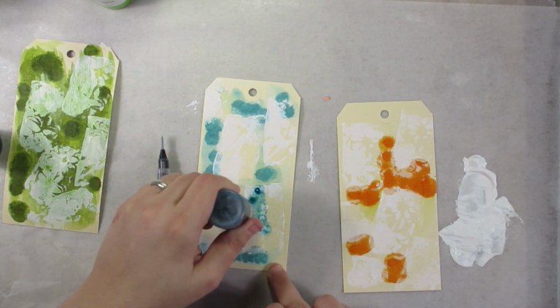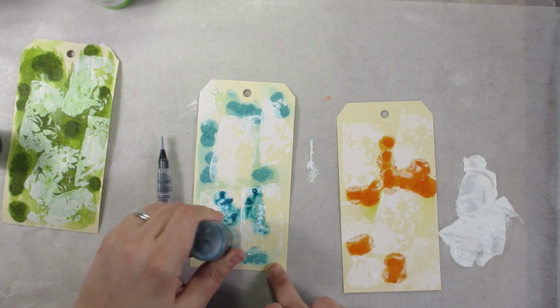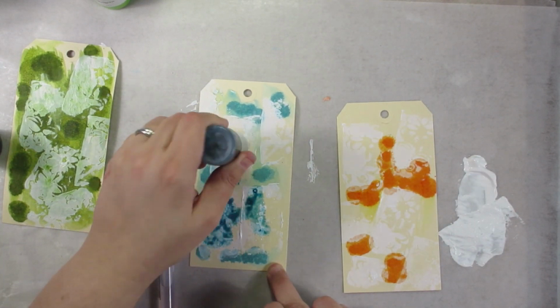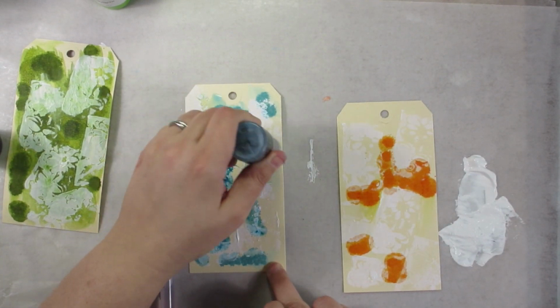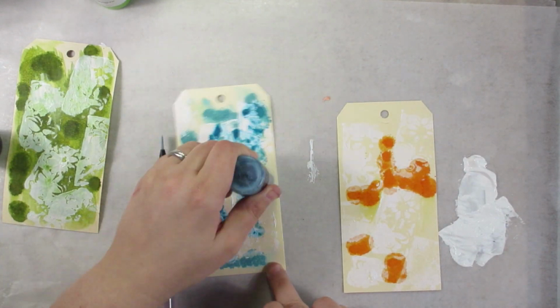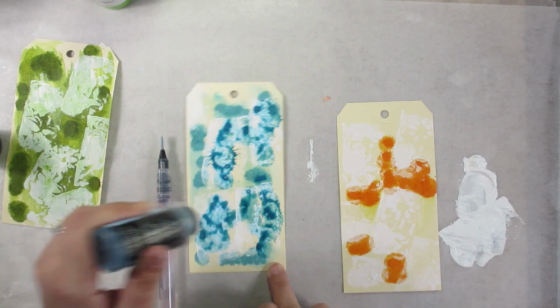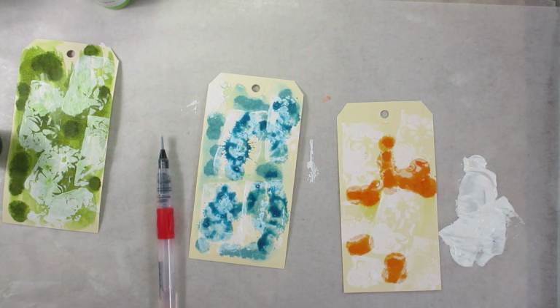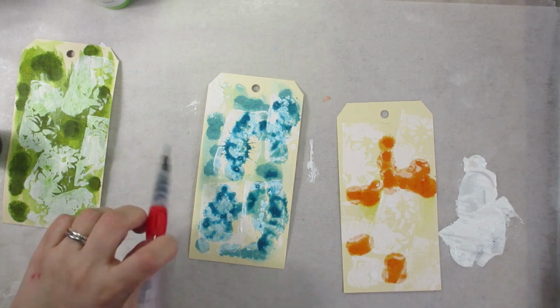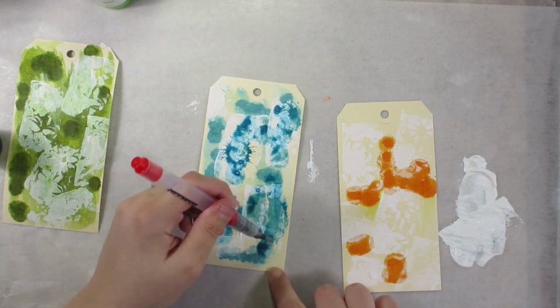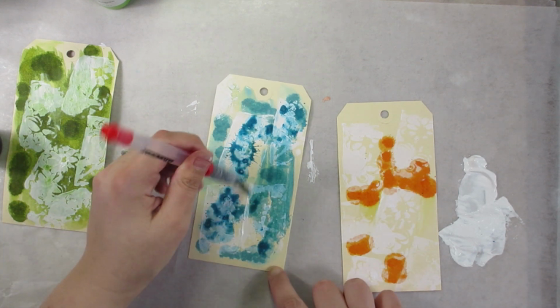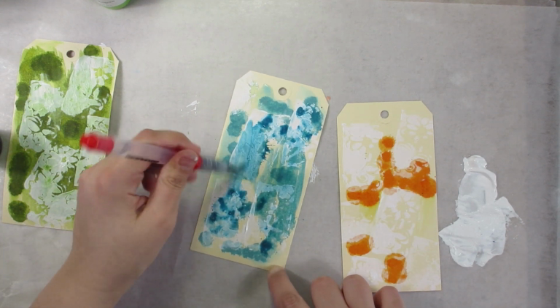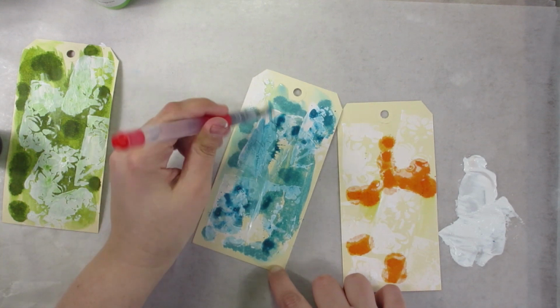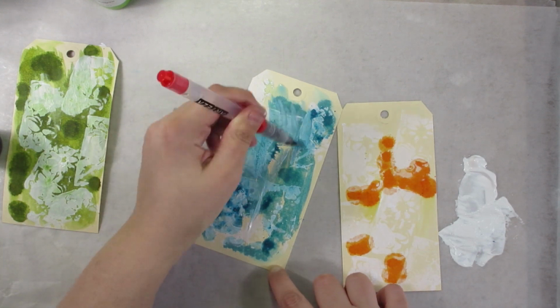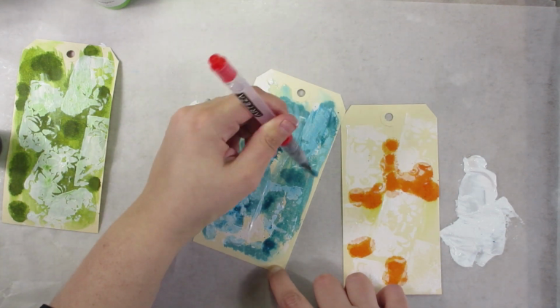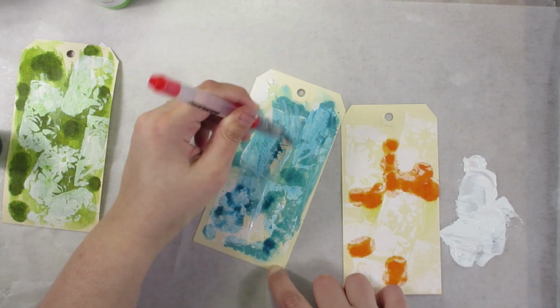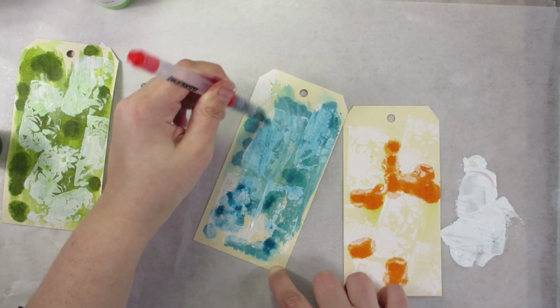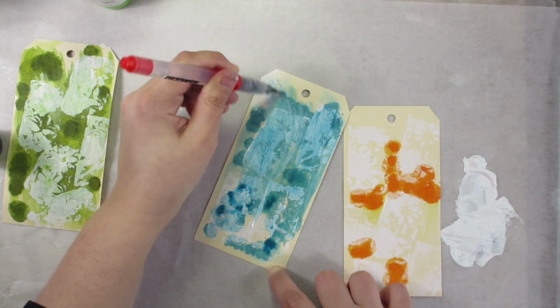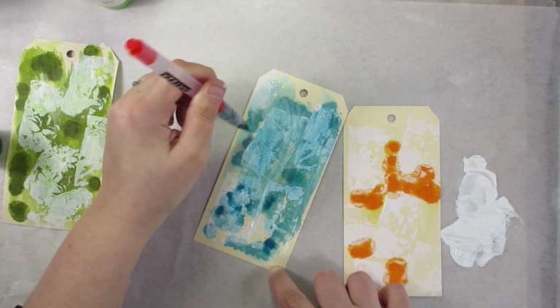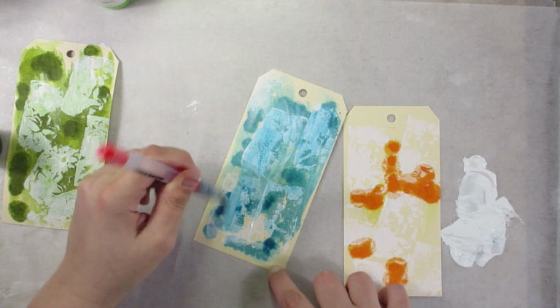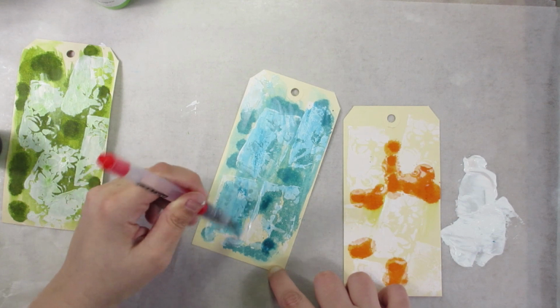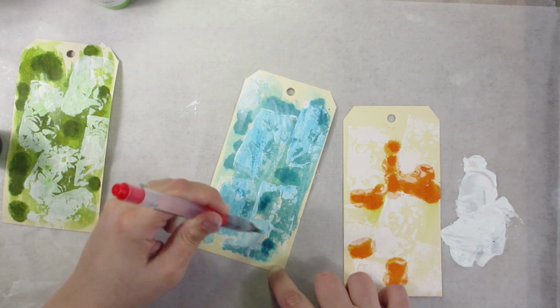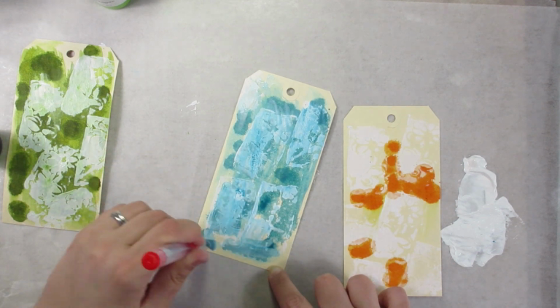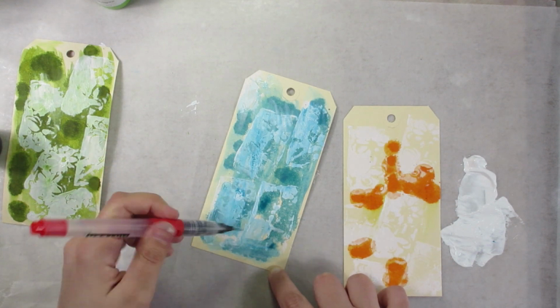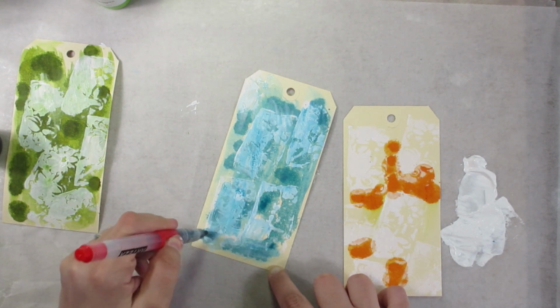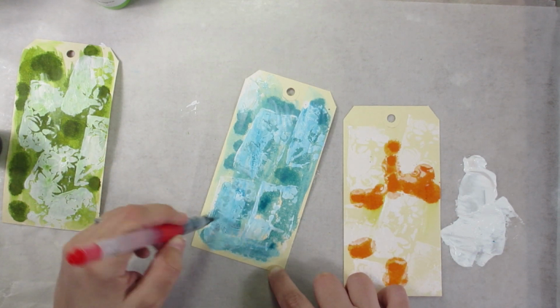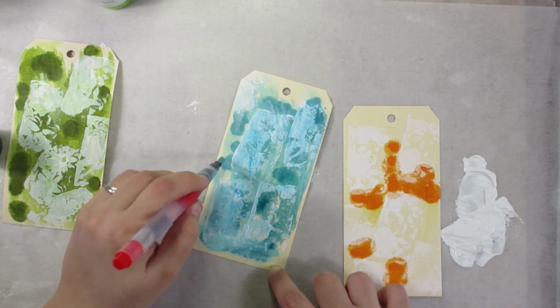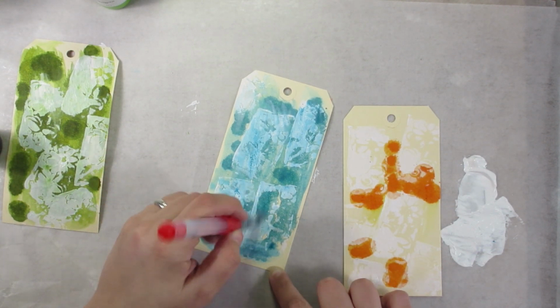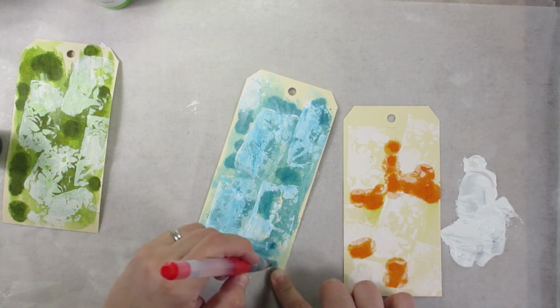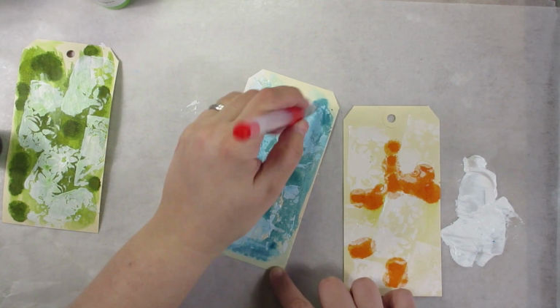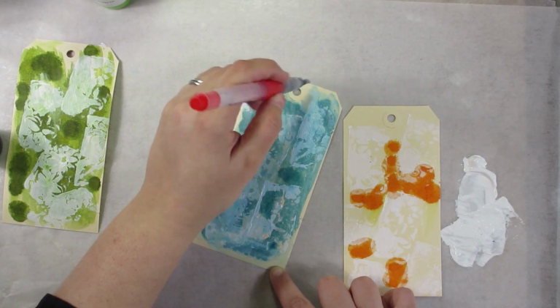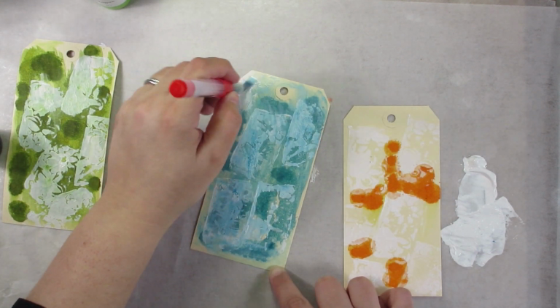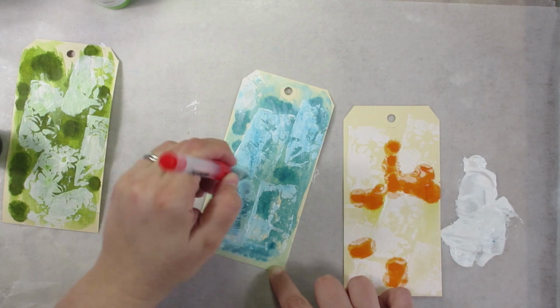So I'm getting that lace-like texture from just this very simple little homemade stamp — just a drawing of a flower pushed into one of those thicker pieces of craft foam.